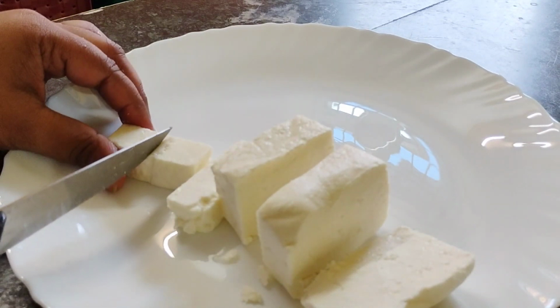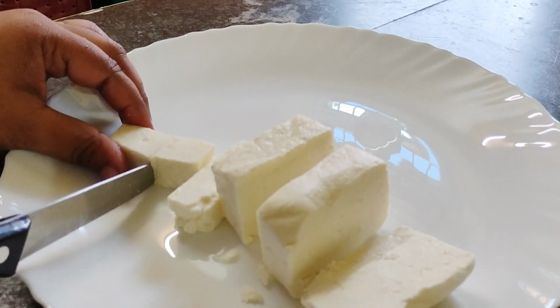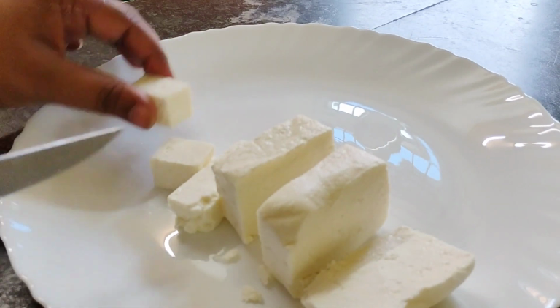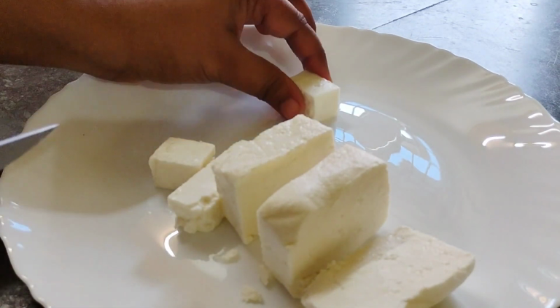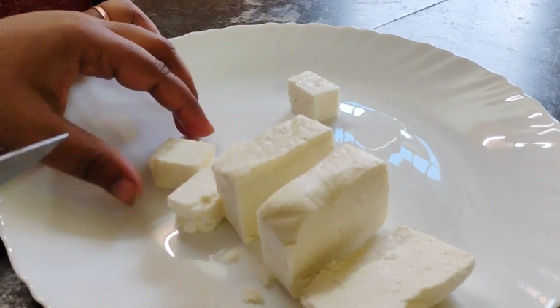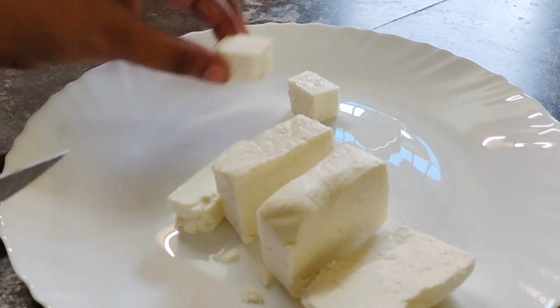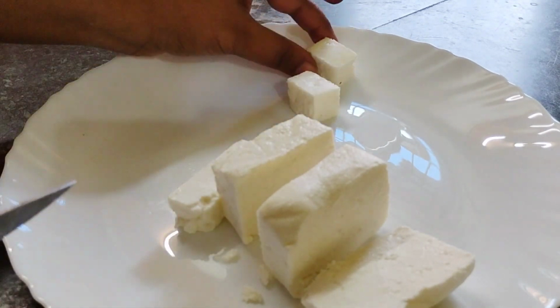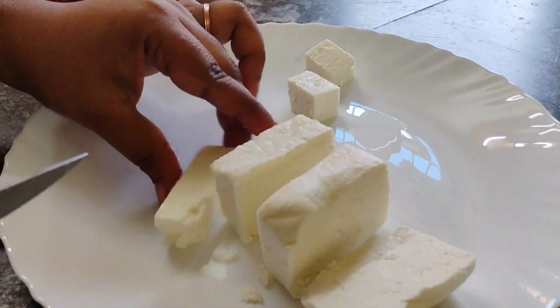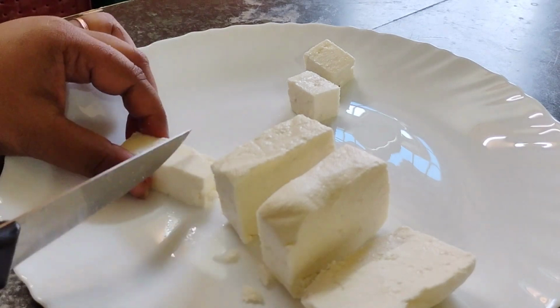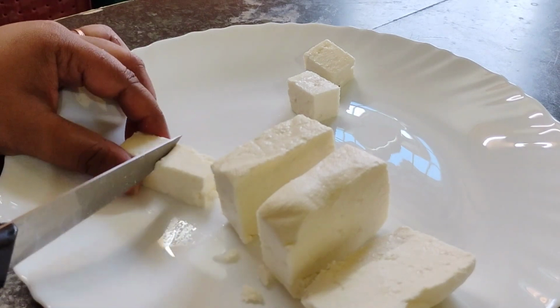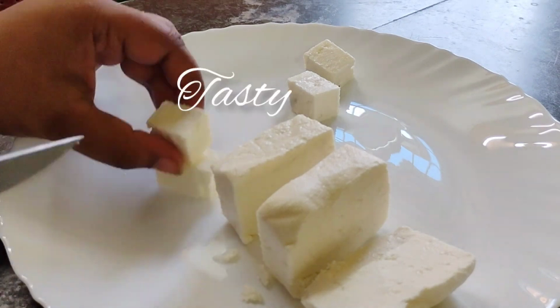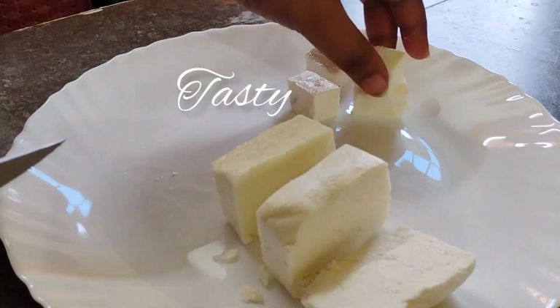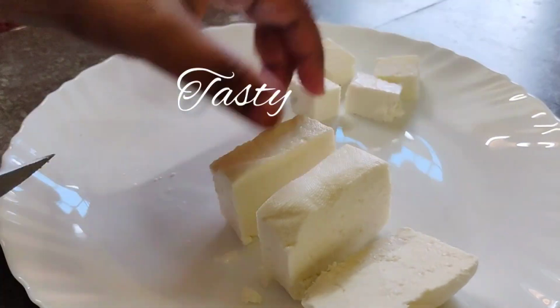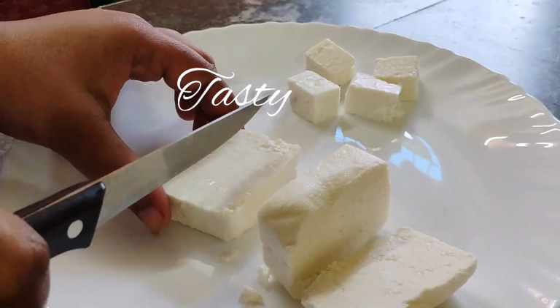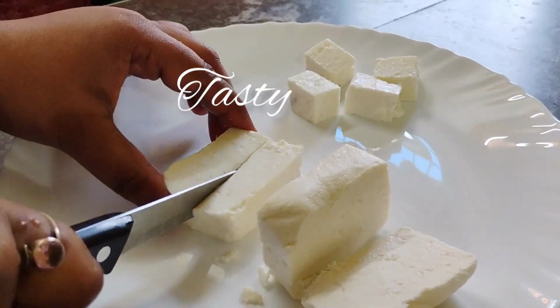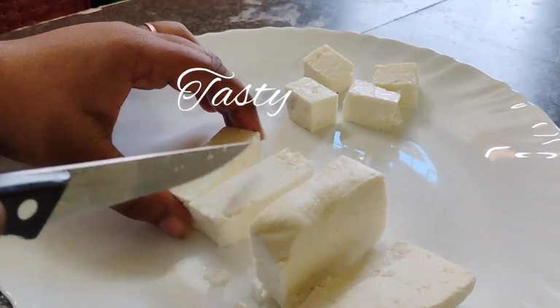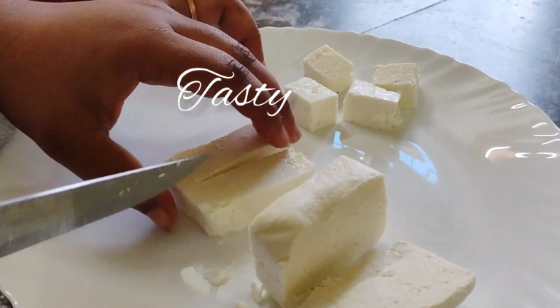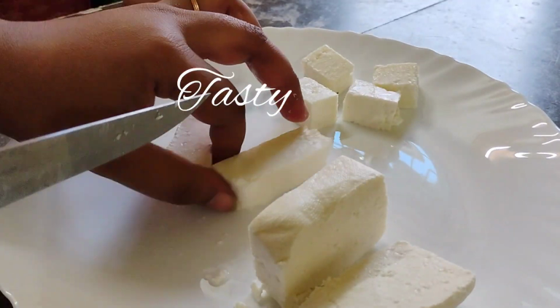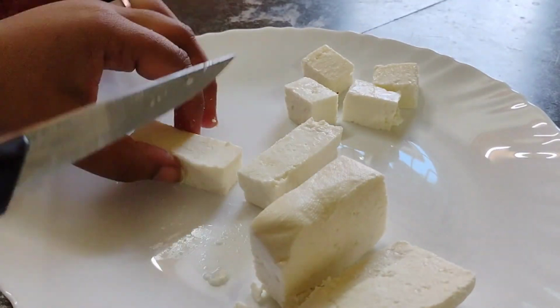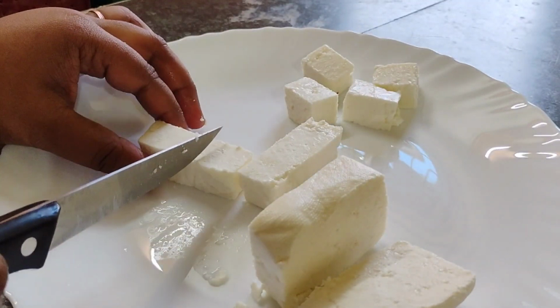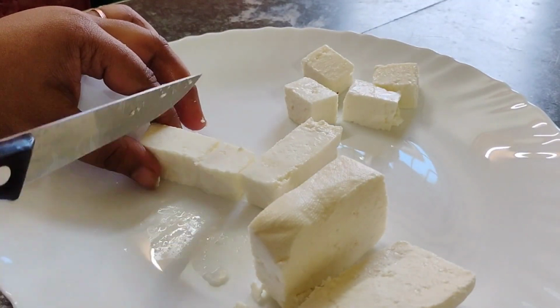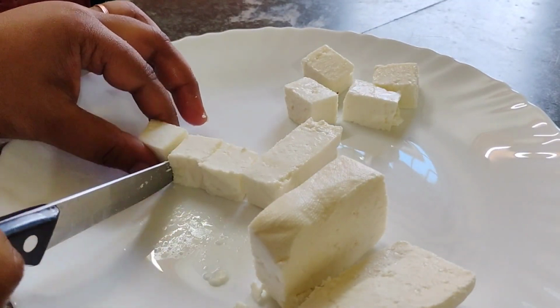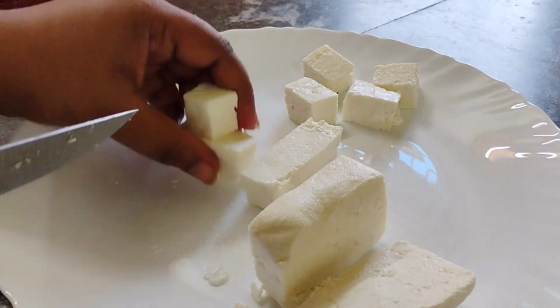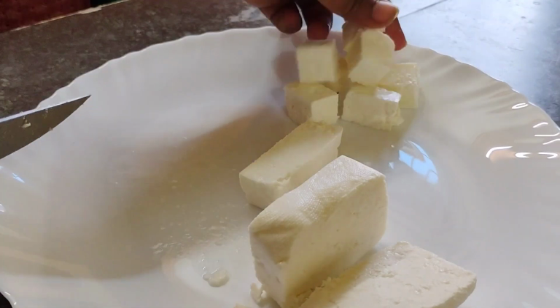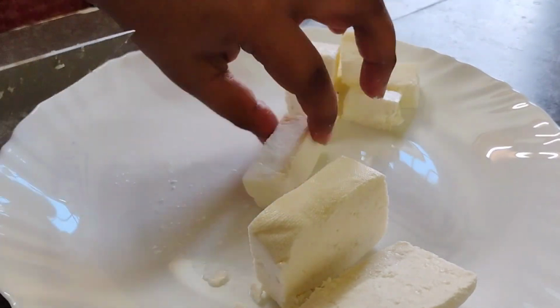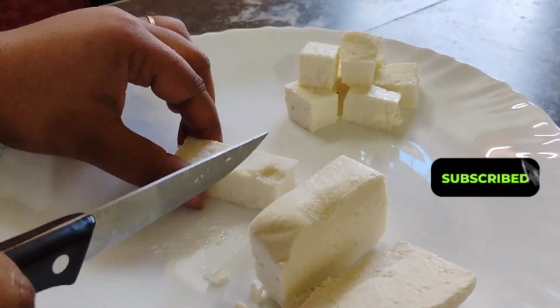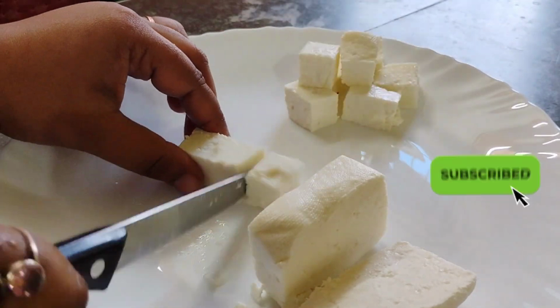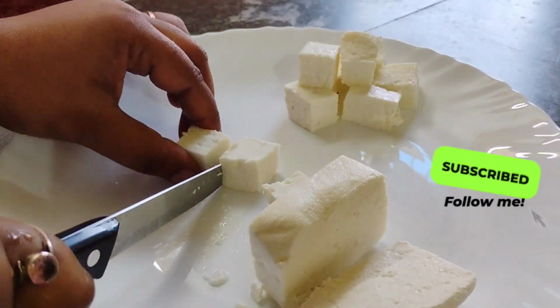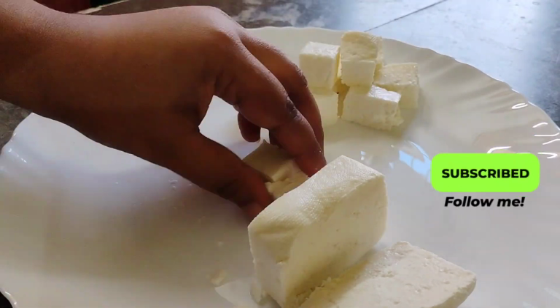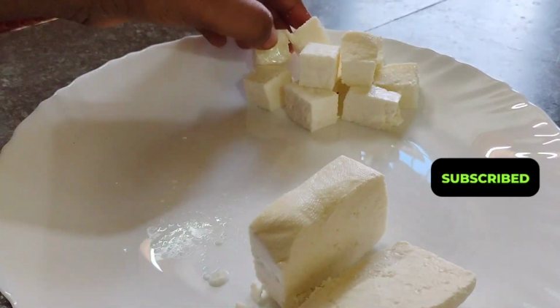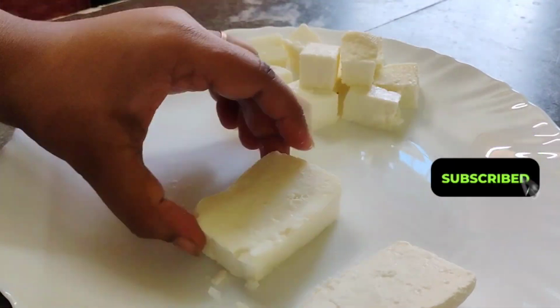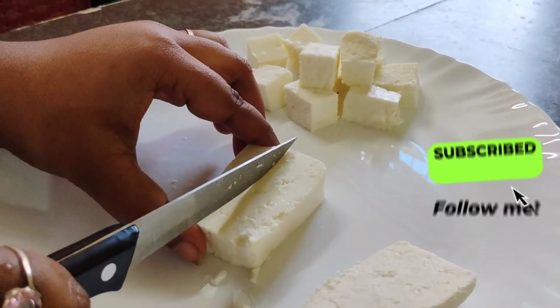It seems like I'm eating rice — delicious and delicious. Don't skip the videos, please do subscribe to the channel, press the bell icon and turn on notifications.